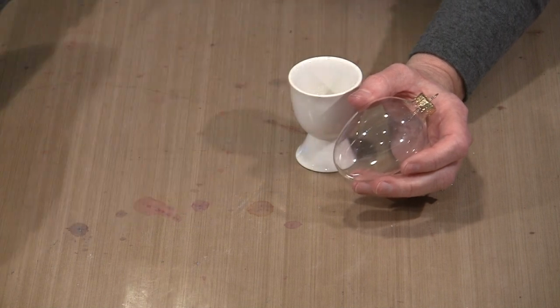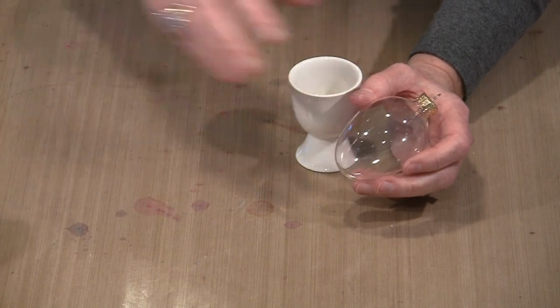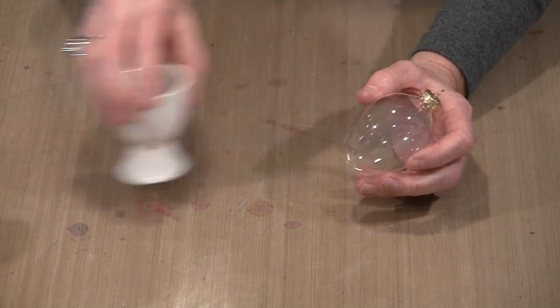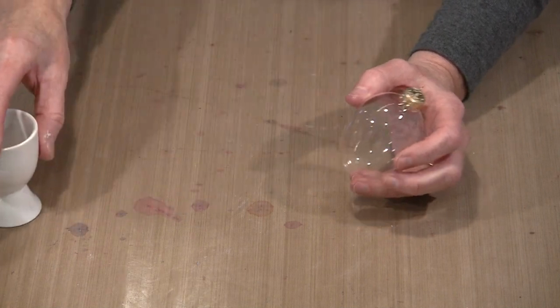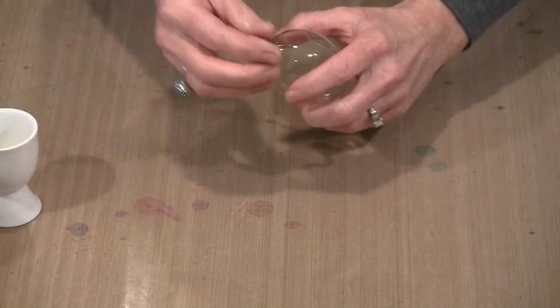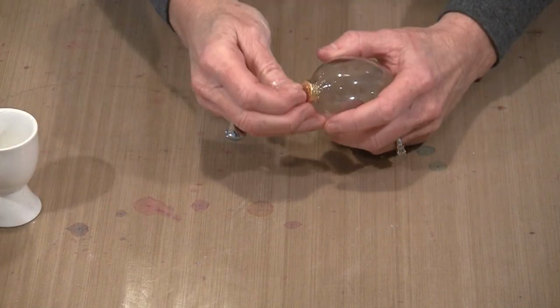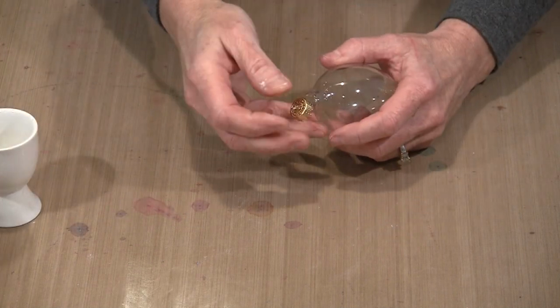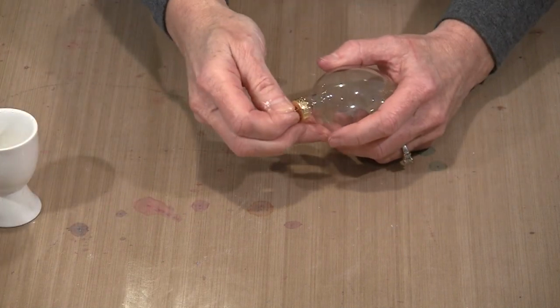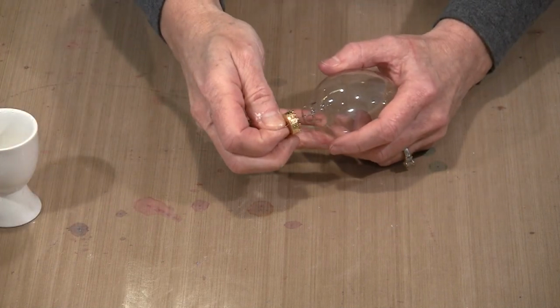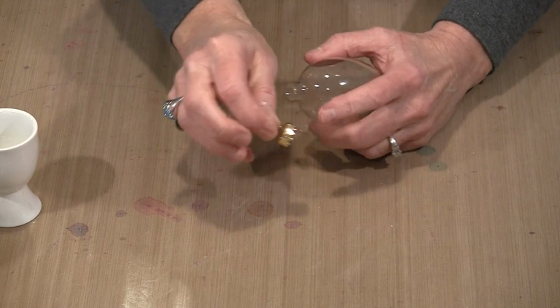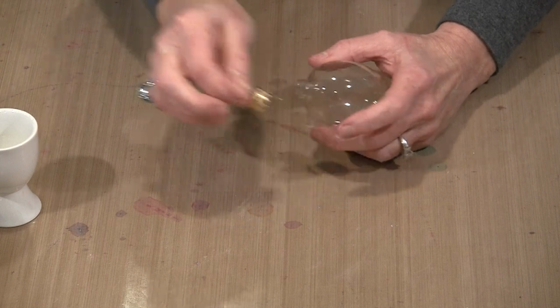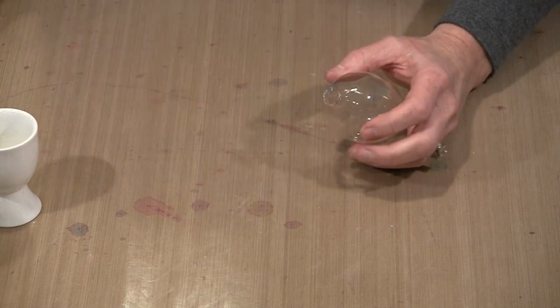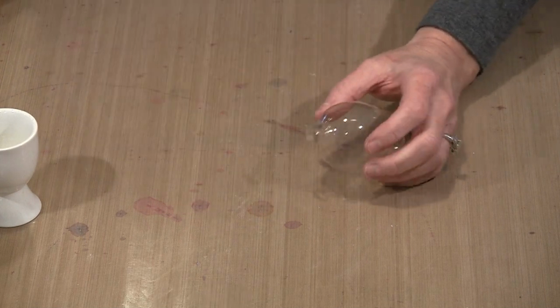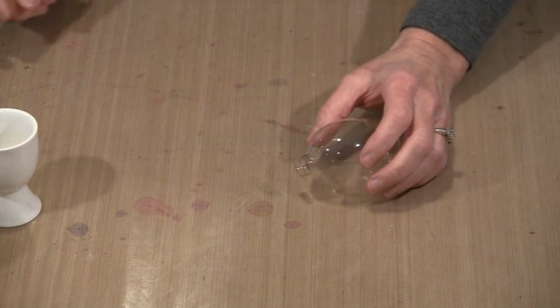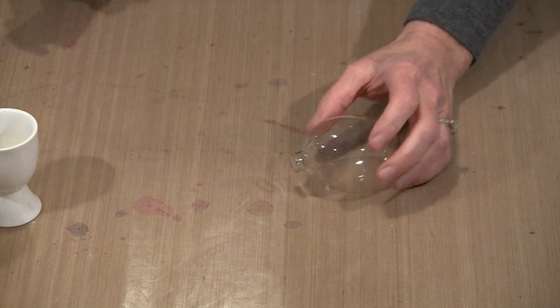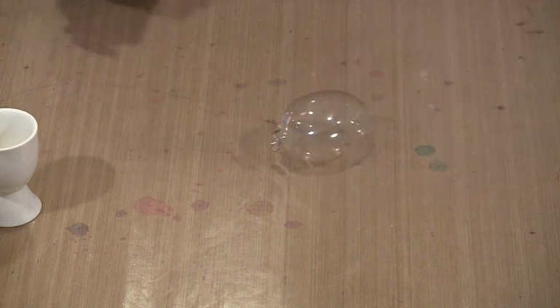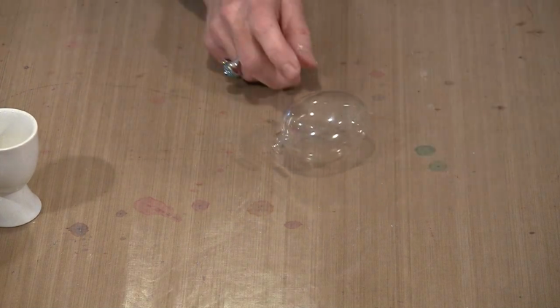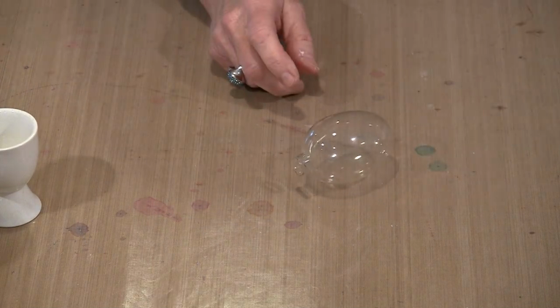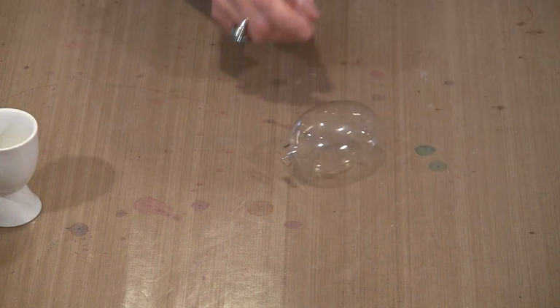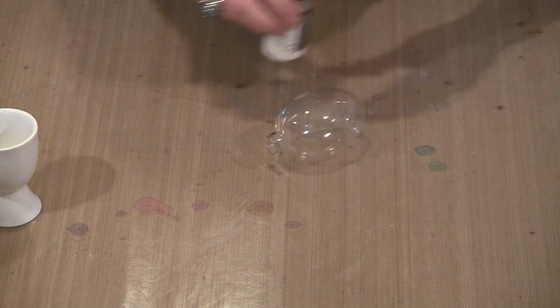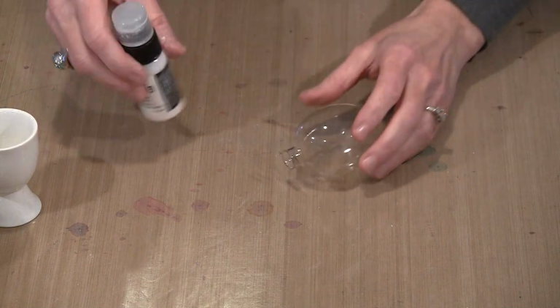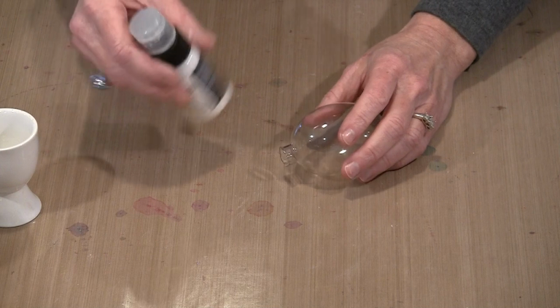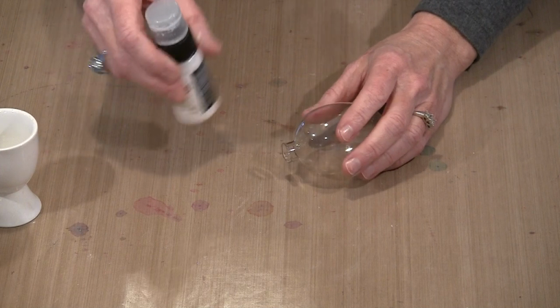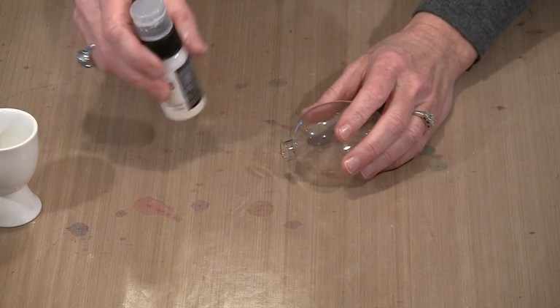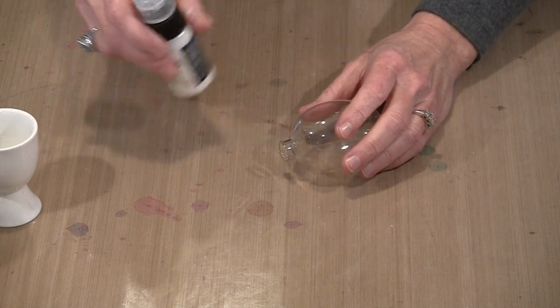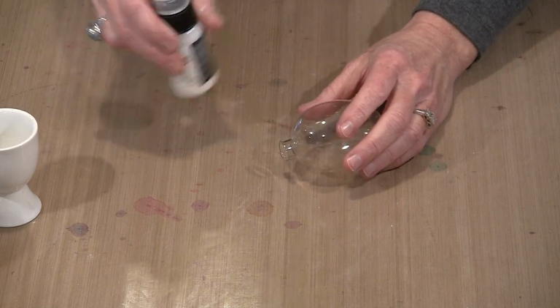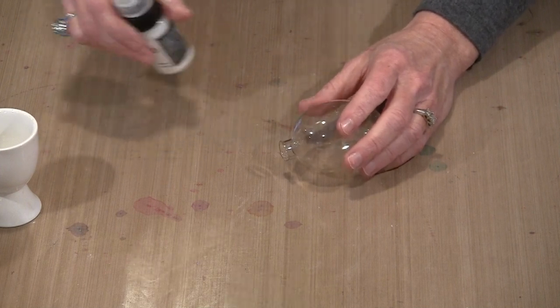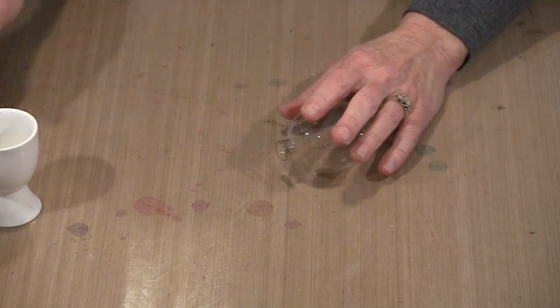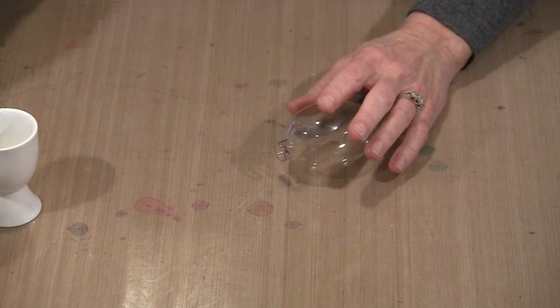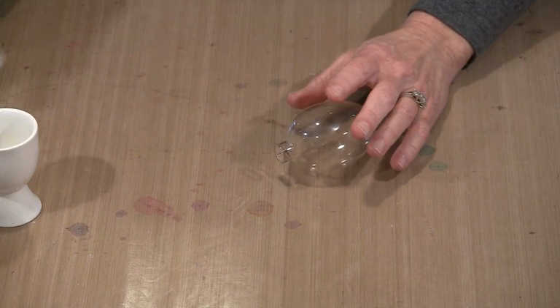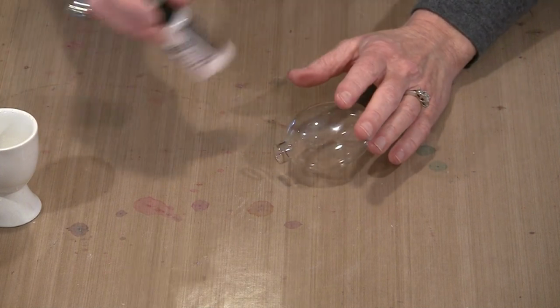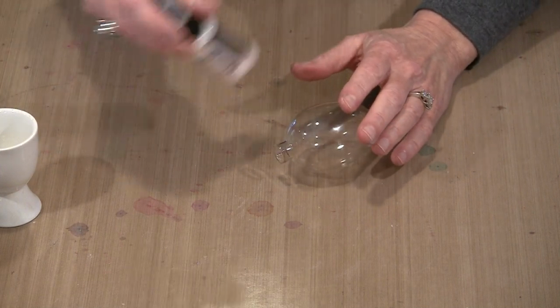The solution is to put some white paint inside, and that process is really simple. What you need to do is remove the hanger and the little cover piece from the ornament. I'm using distress paint because it's multi-surface, so I know it's going to stick to the glass without any adhering problems.